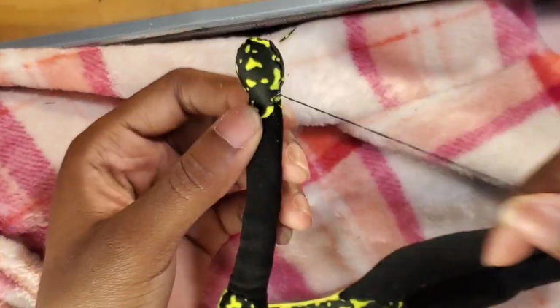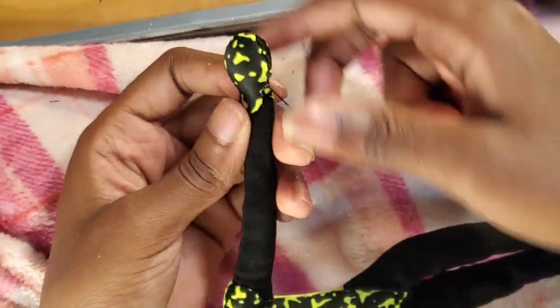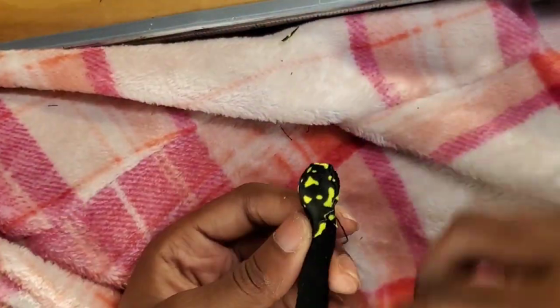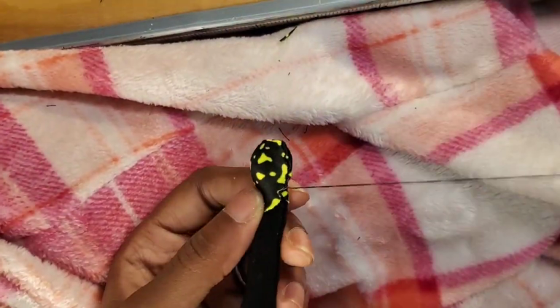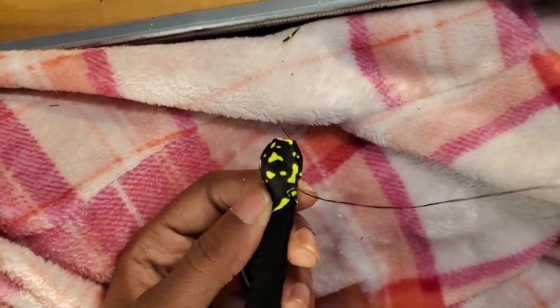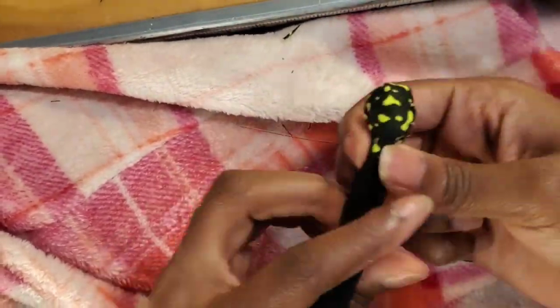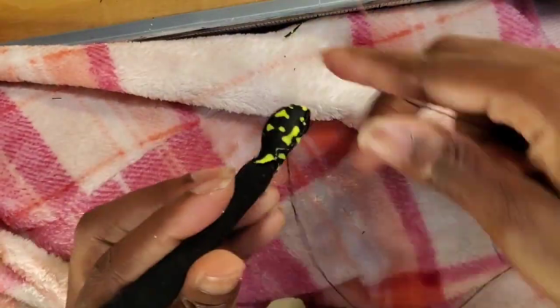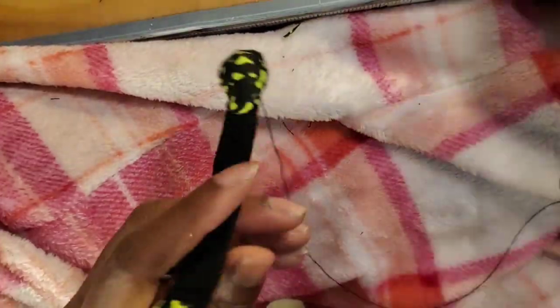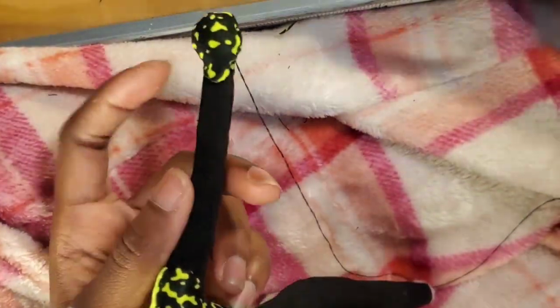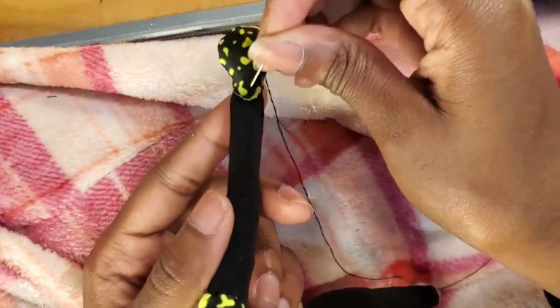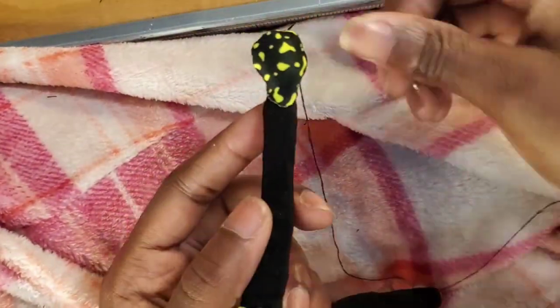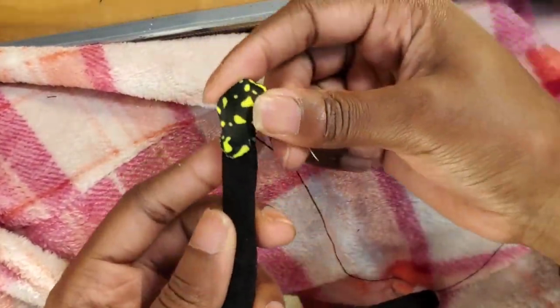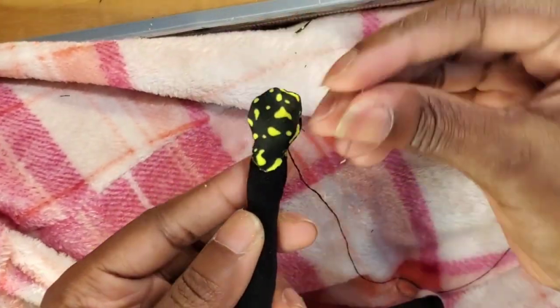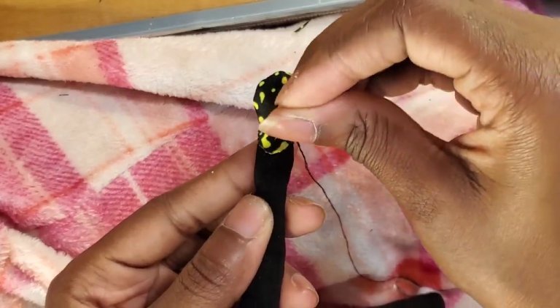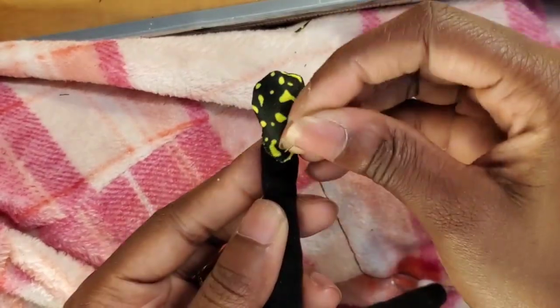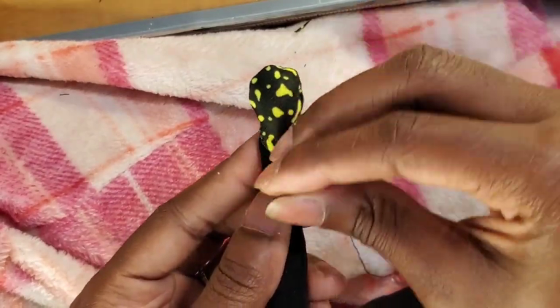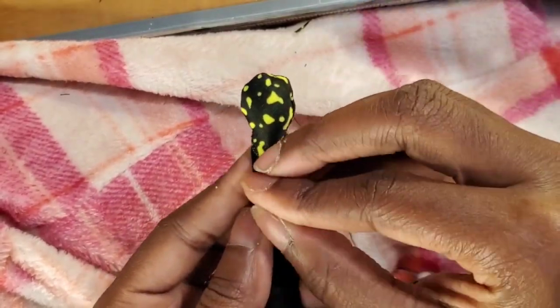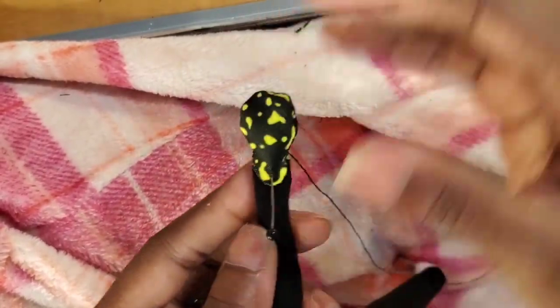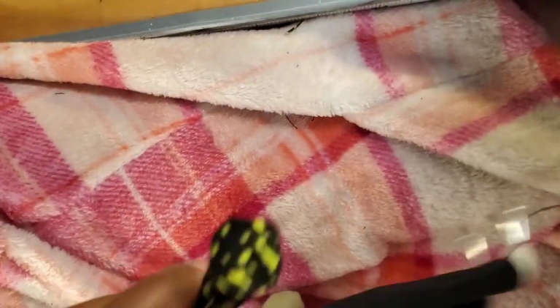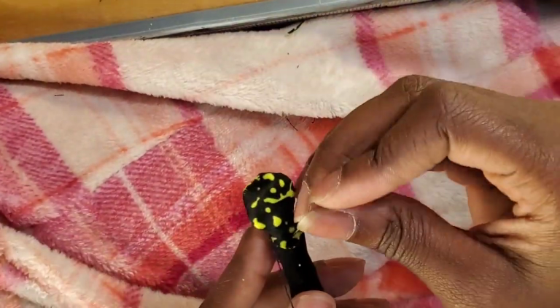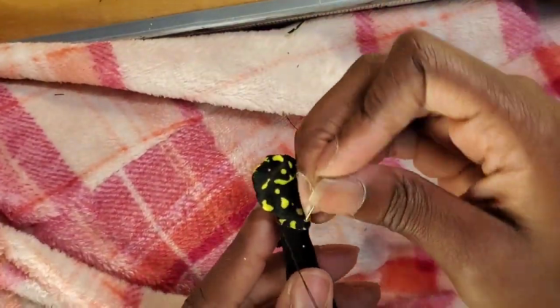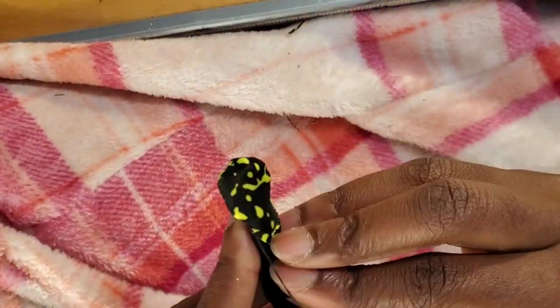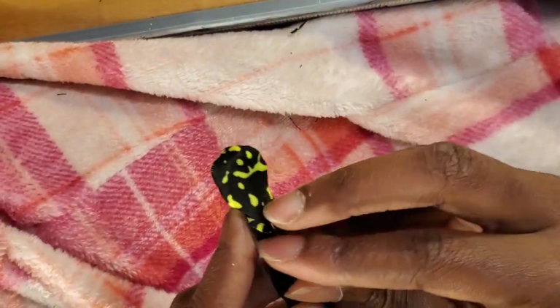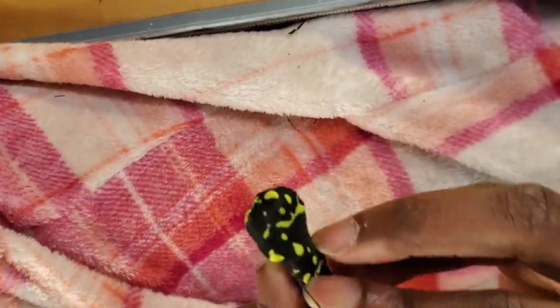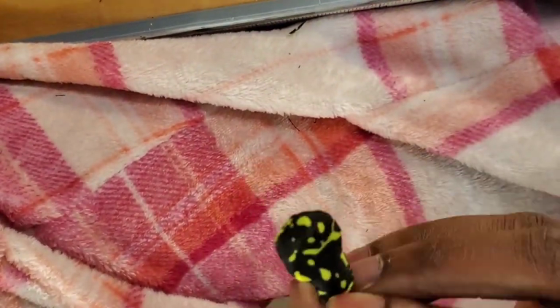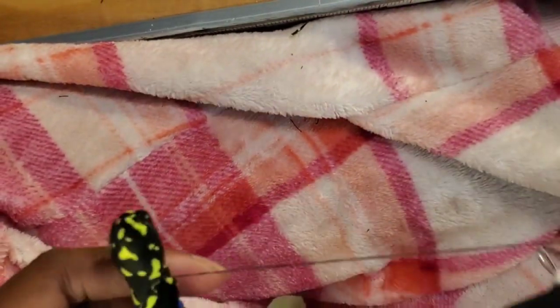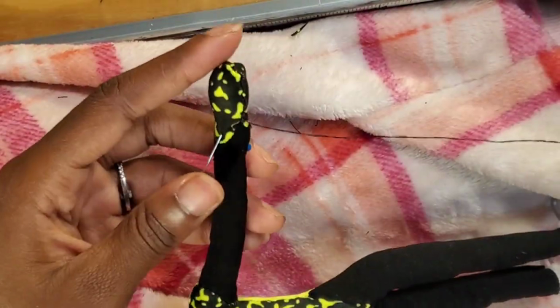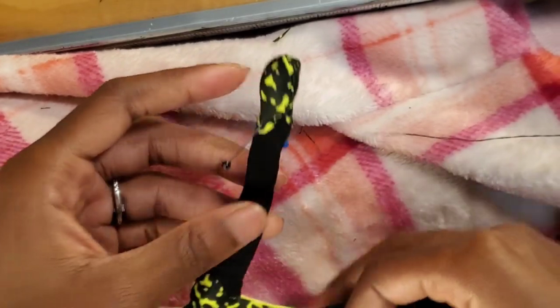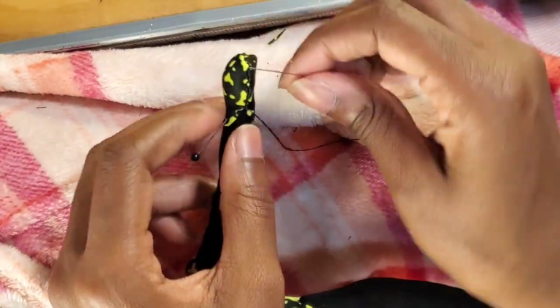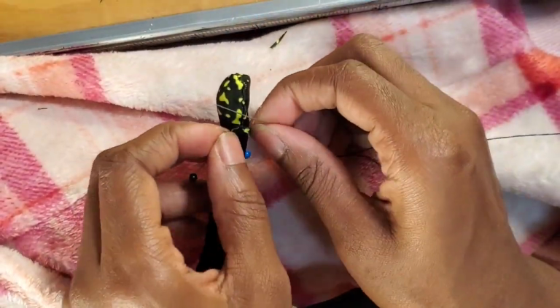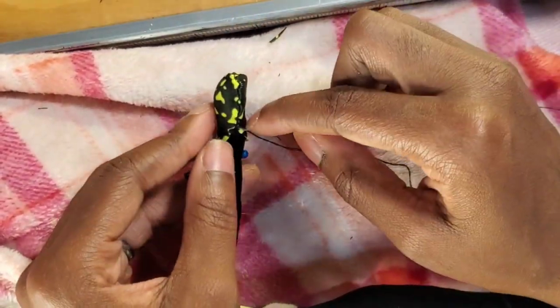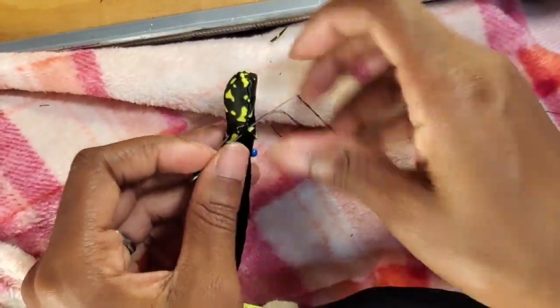There's a fifth one that I'm still working on and I plan on filming the entirety of decorating that one — putting the skin on, the head, the face, hair, the detail, everything like that — so you guys can see the full process.